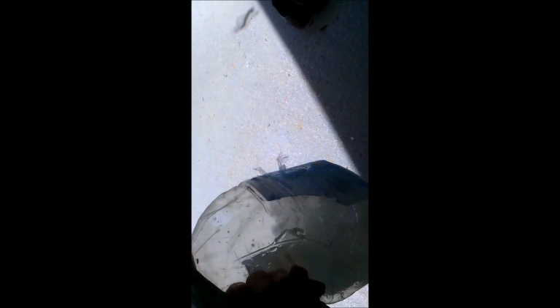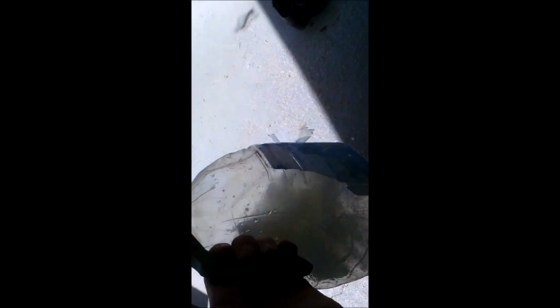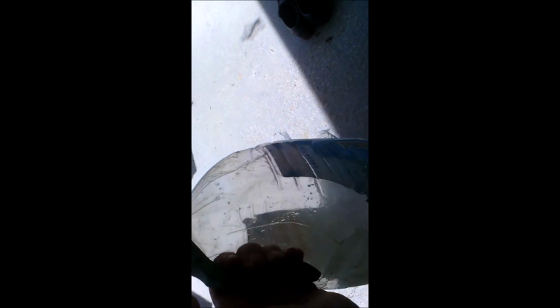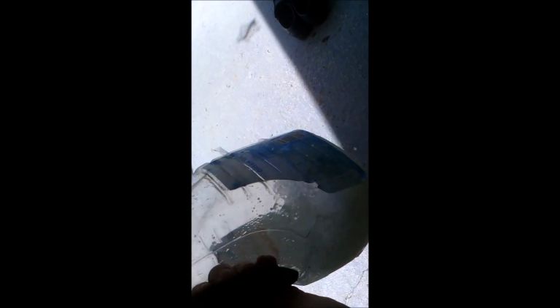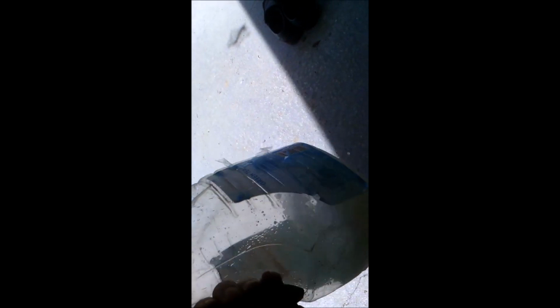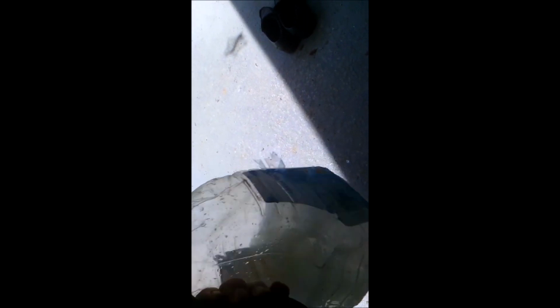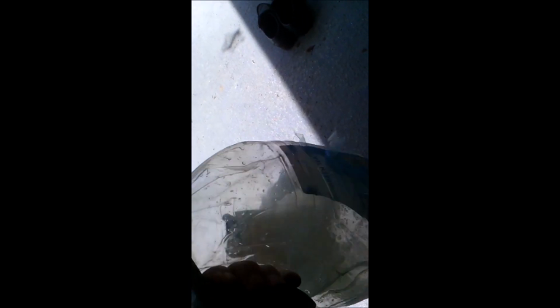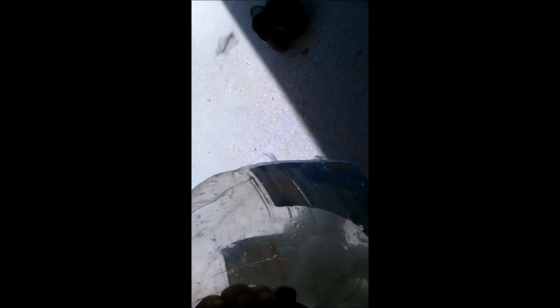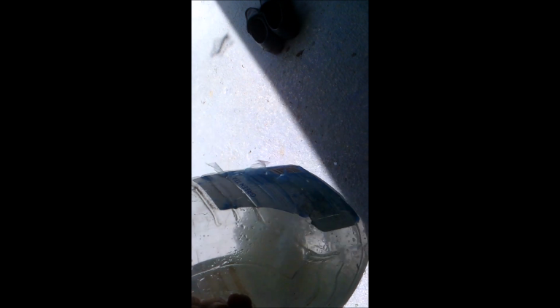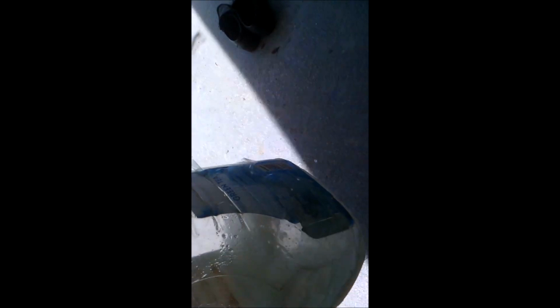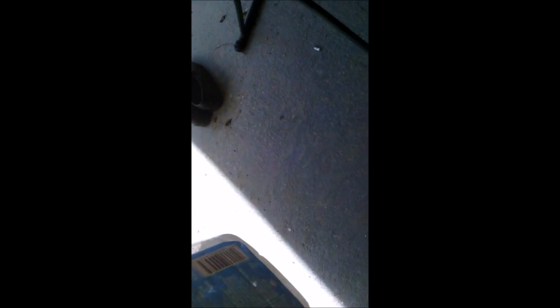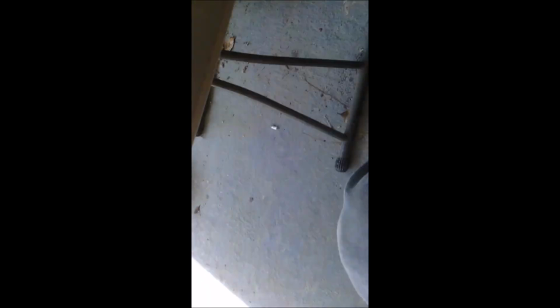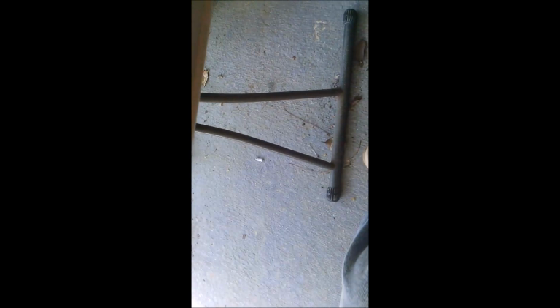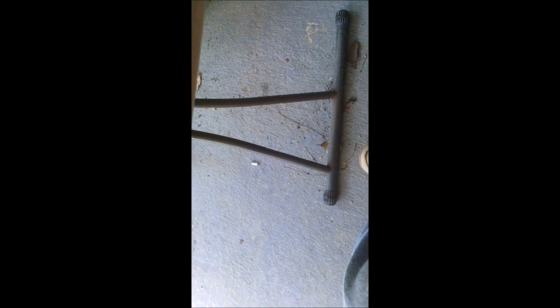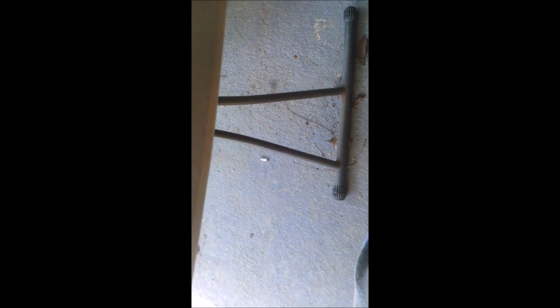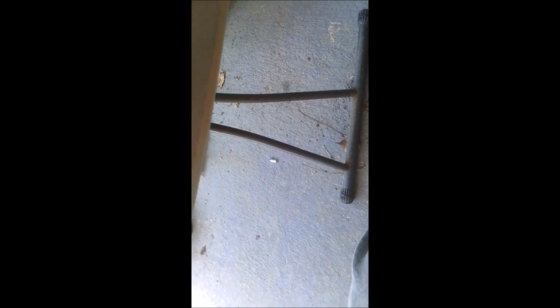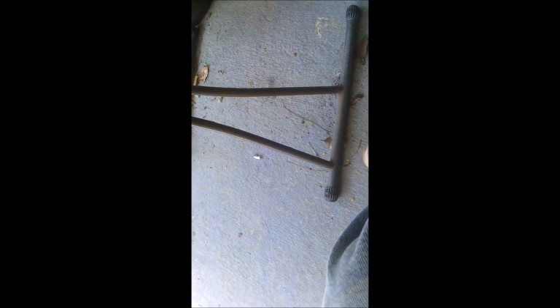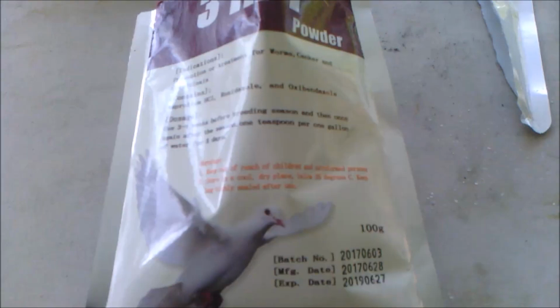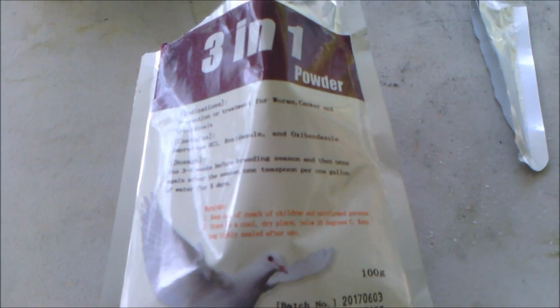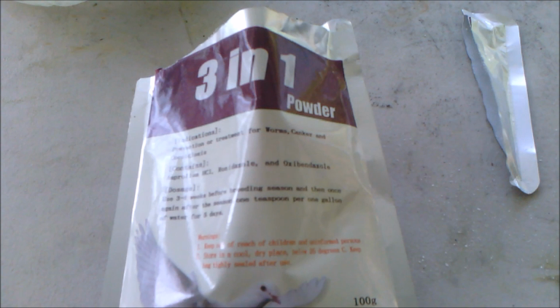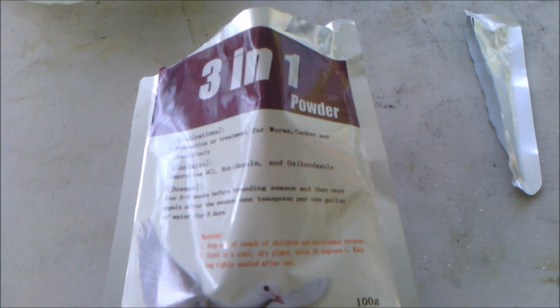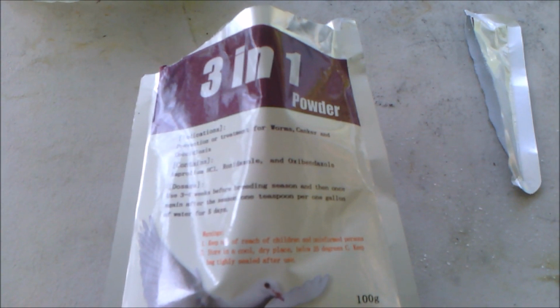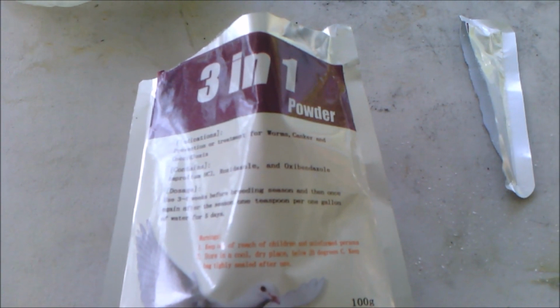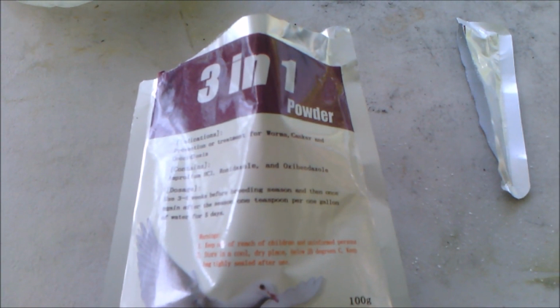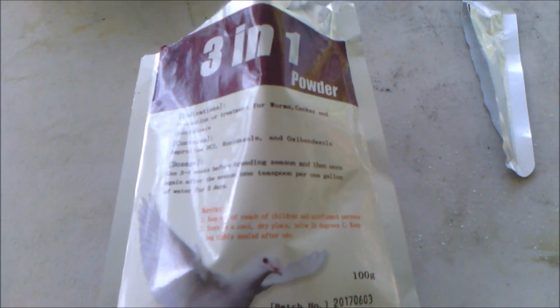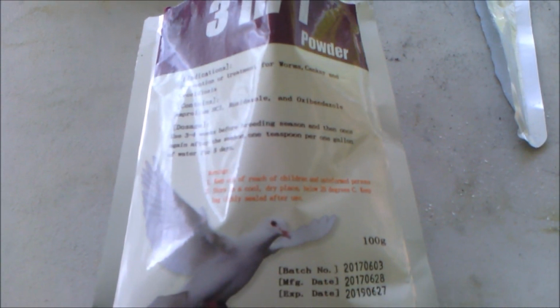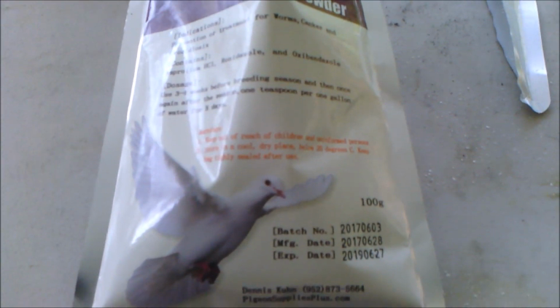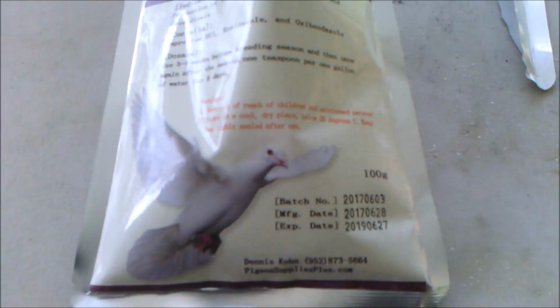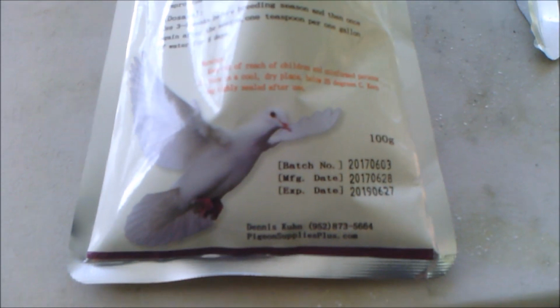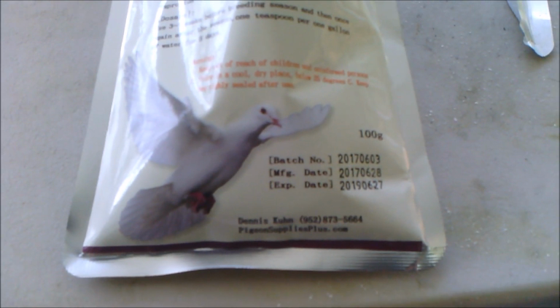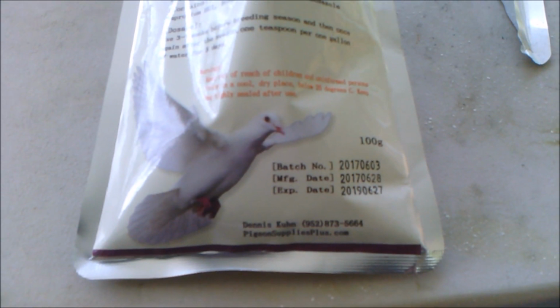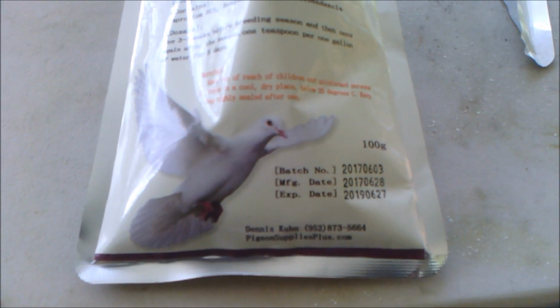I'm going to show you the package again so that you can see the three-in-one that I use. Again, it treats canker, worms, and coxie.